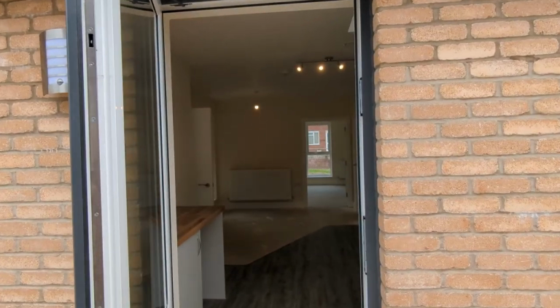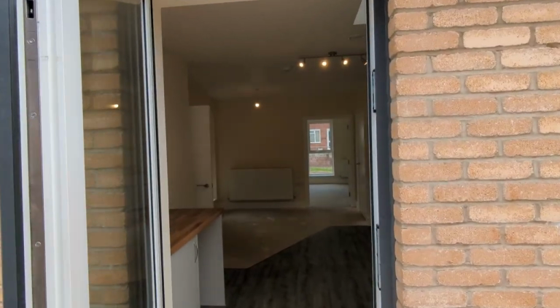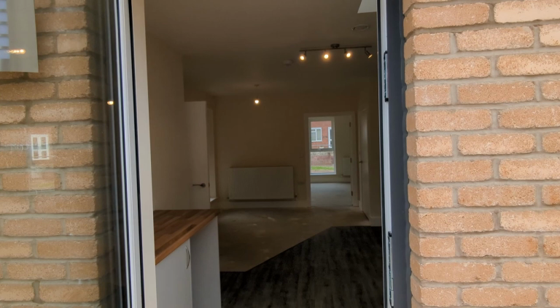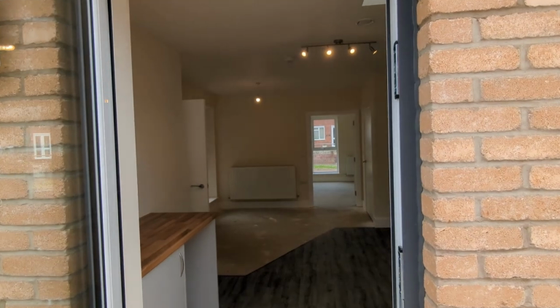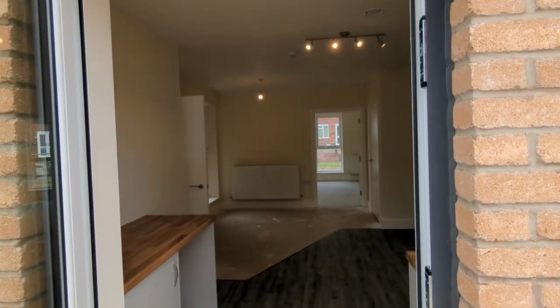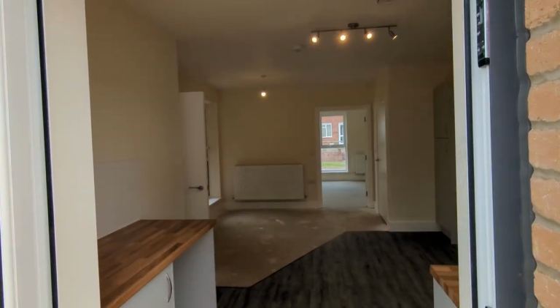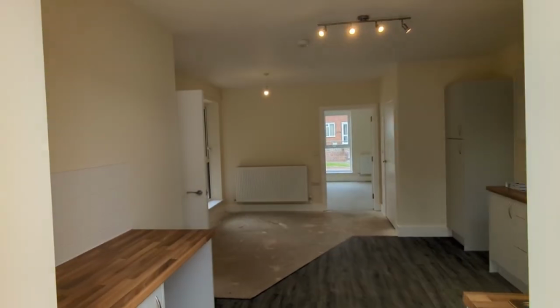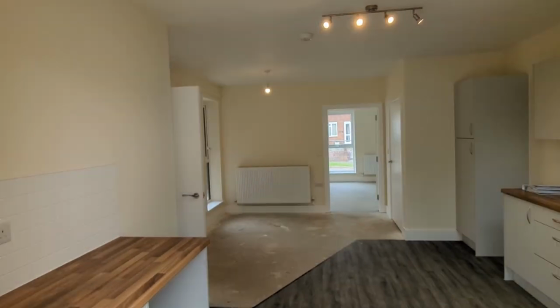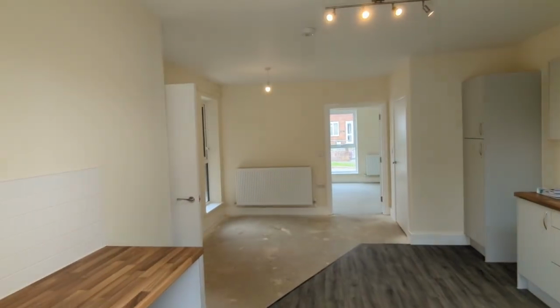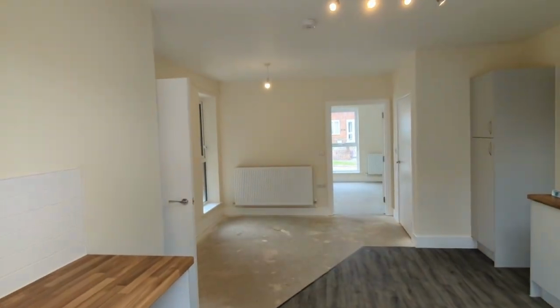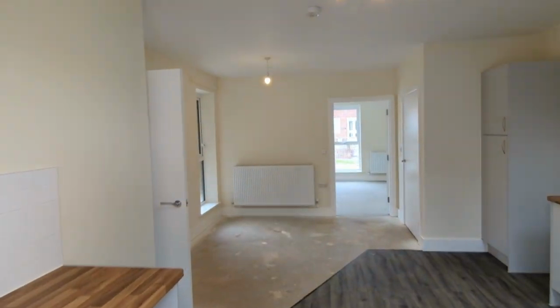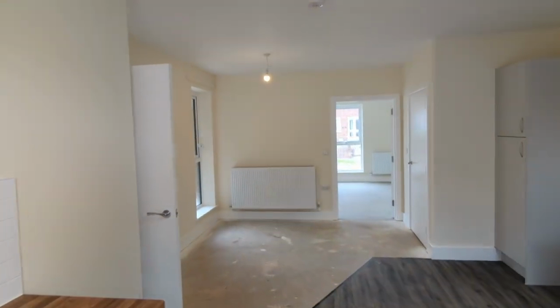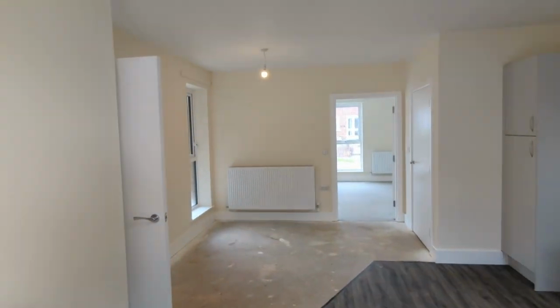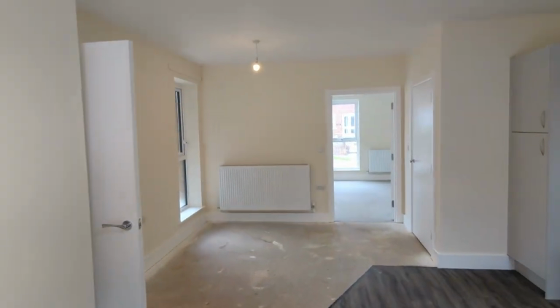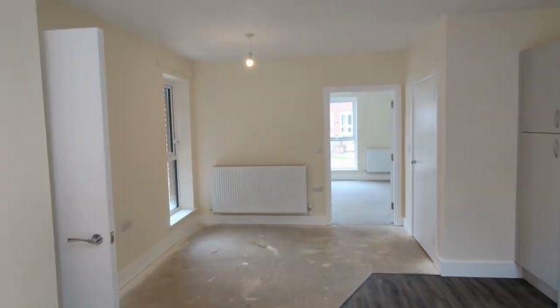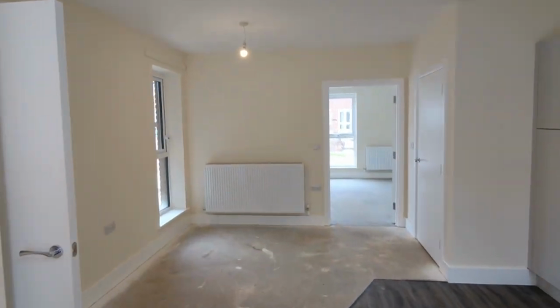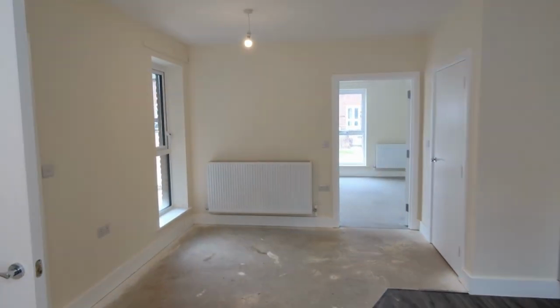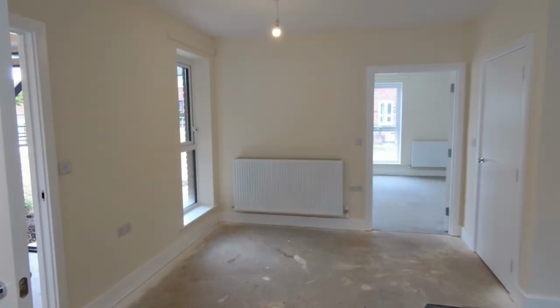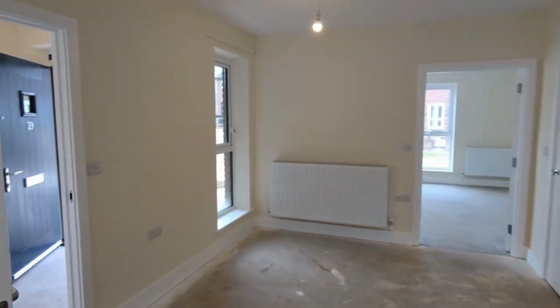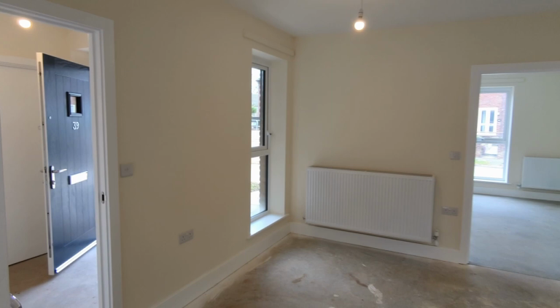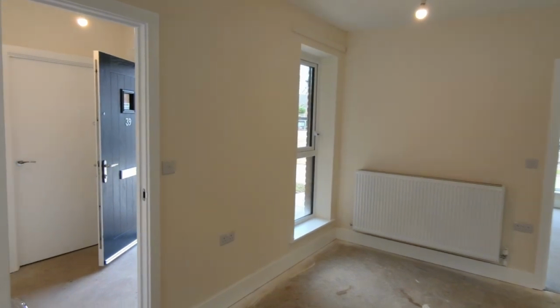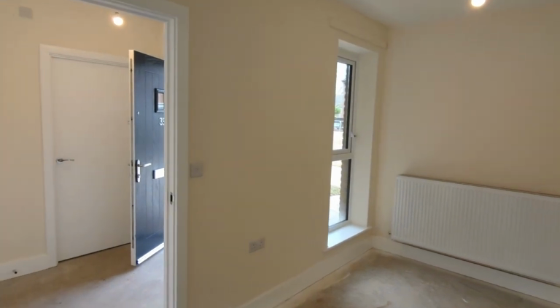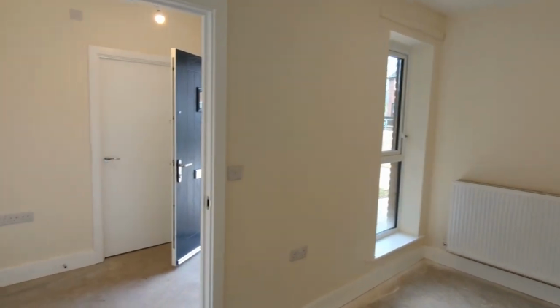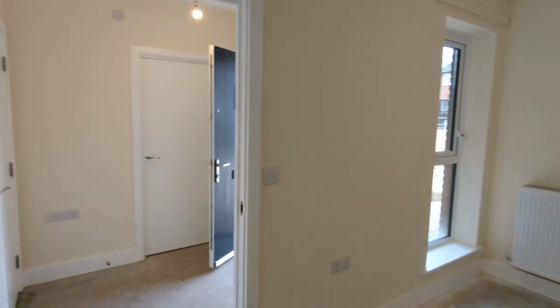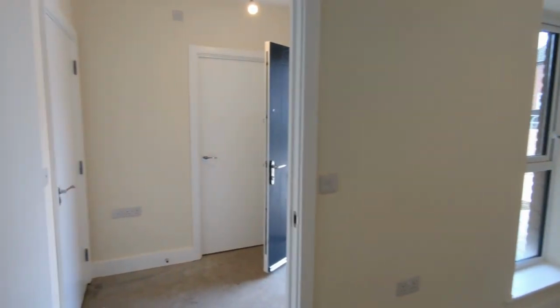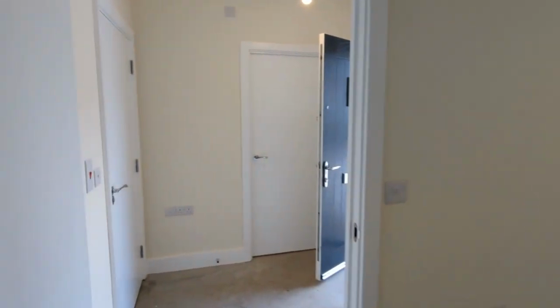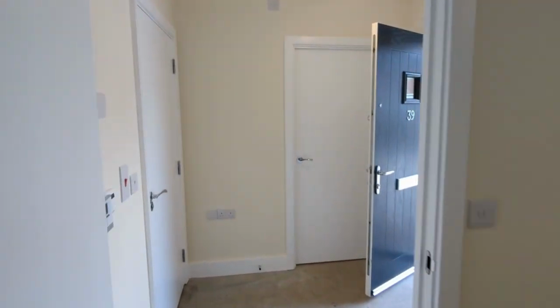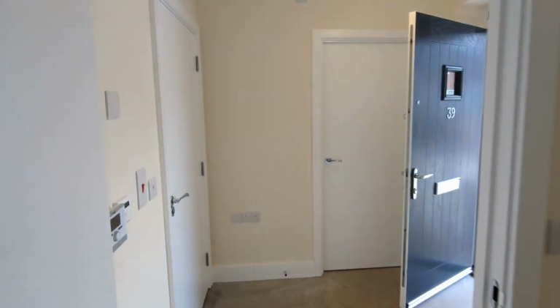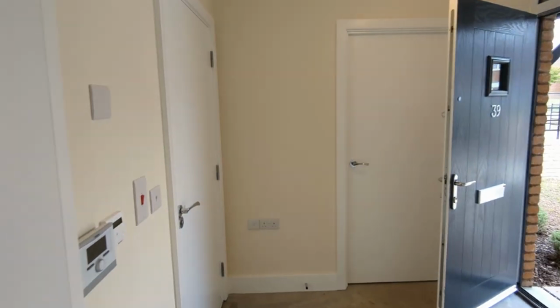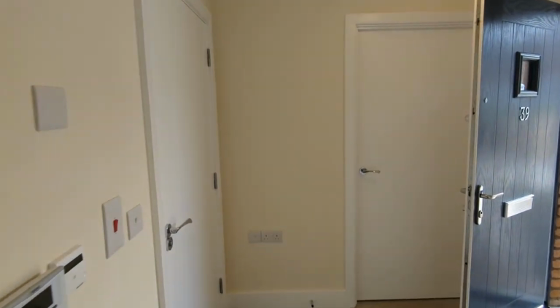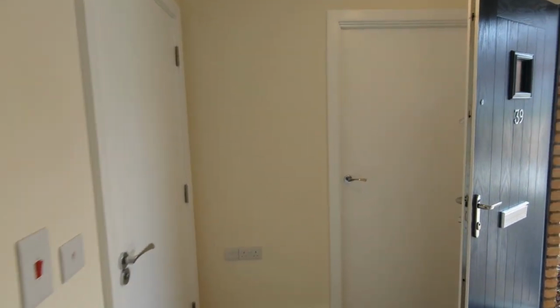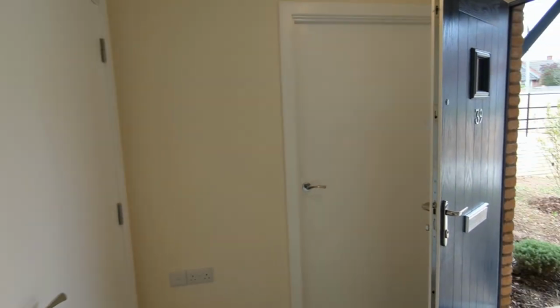This concludes our virtual tour of this house type. We hope you have enjoyed your viewing. If you have any questions please contact the project team.